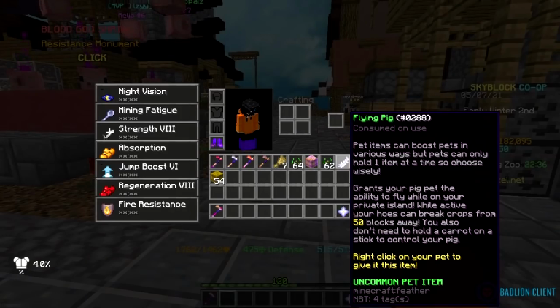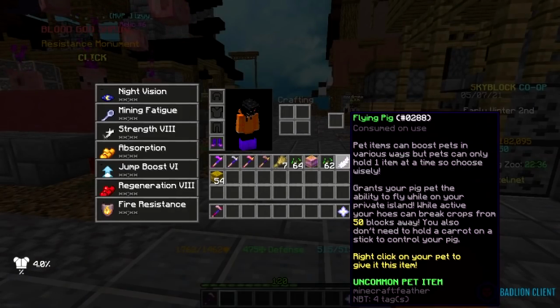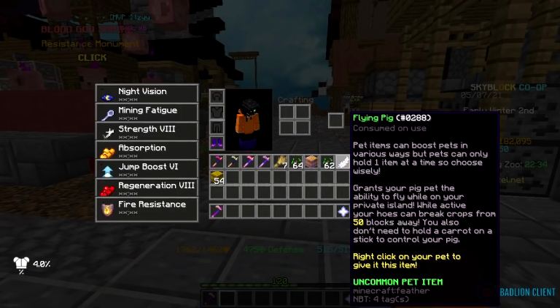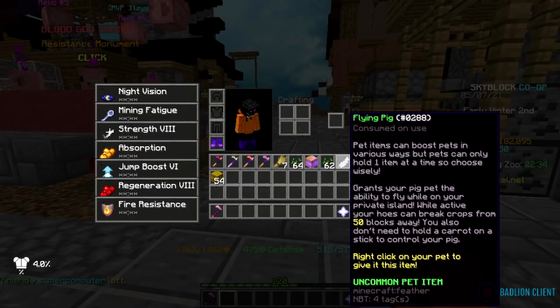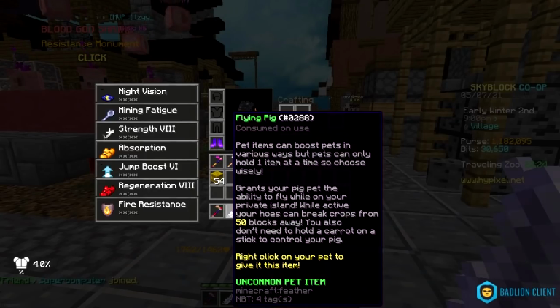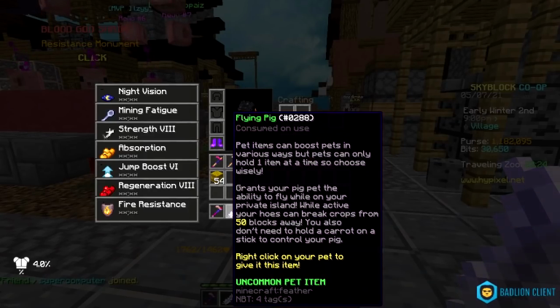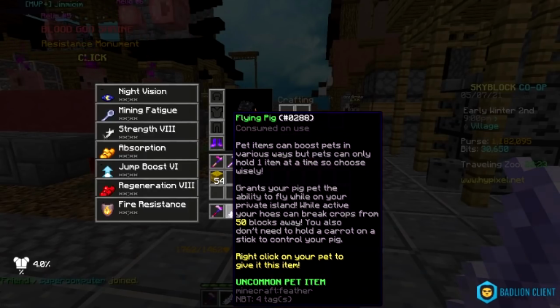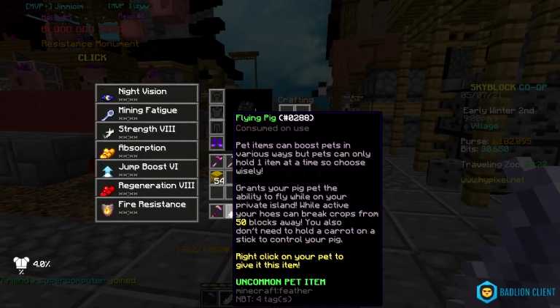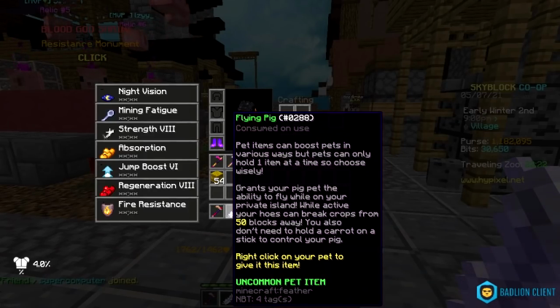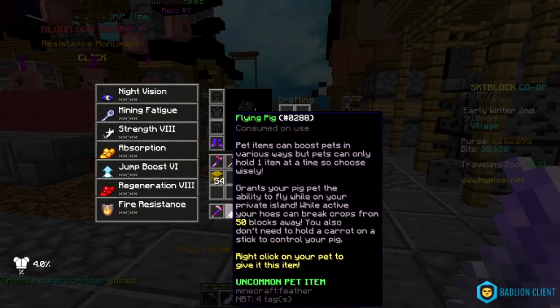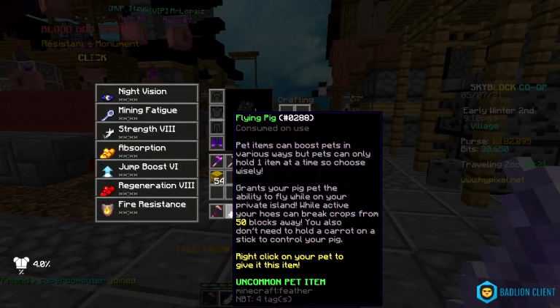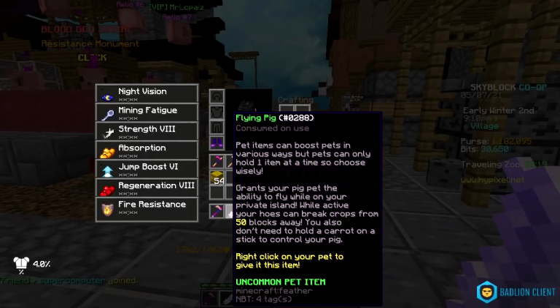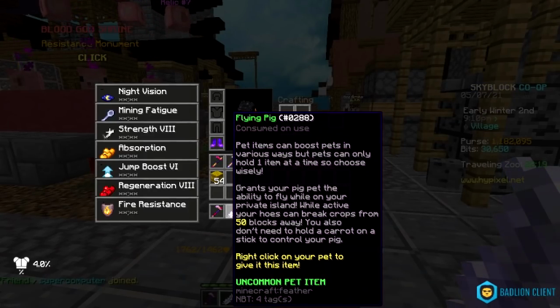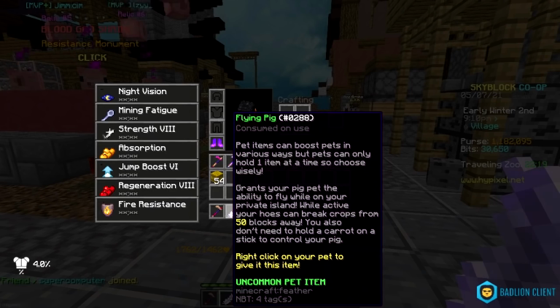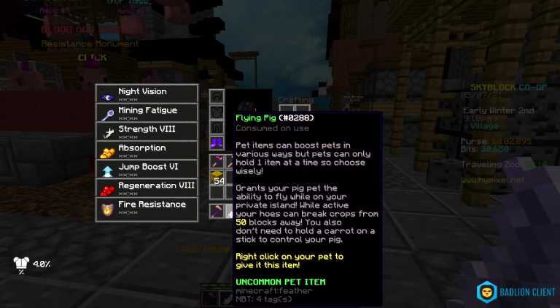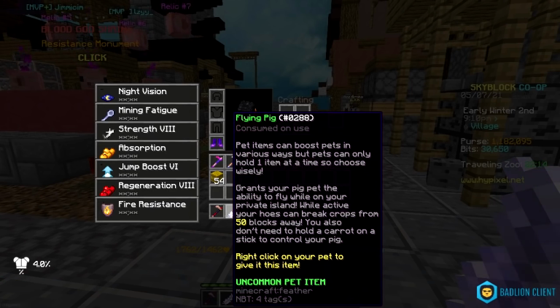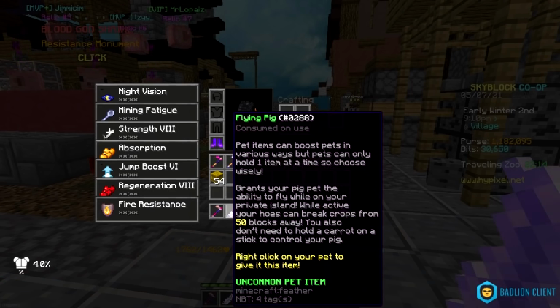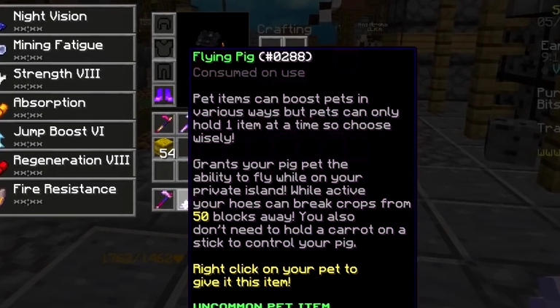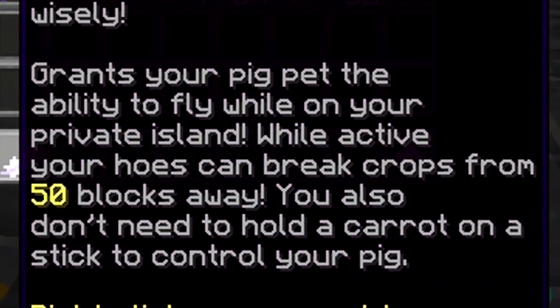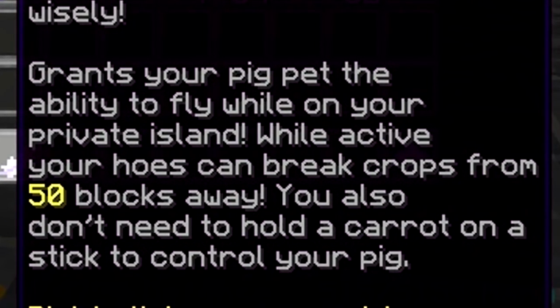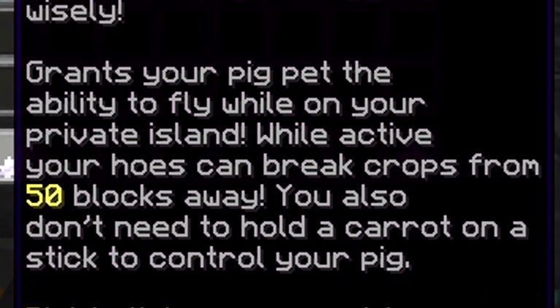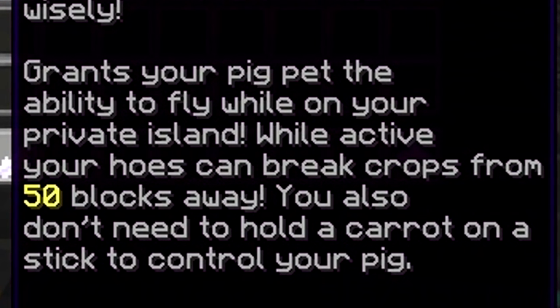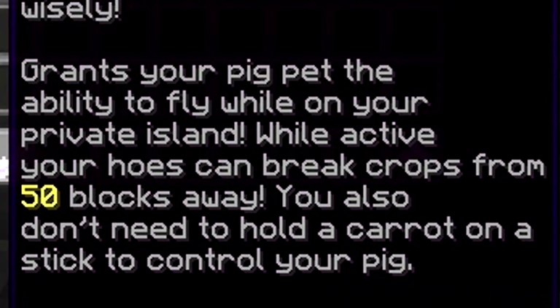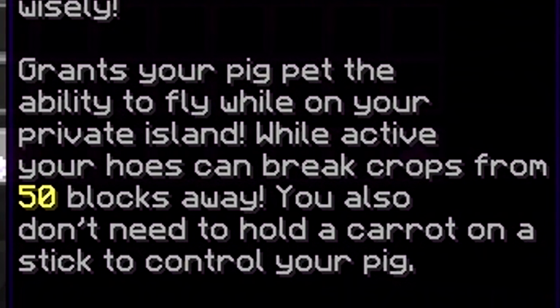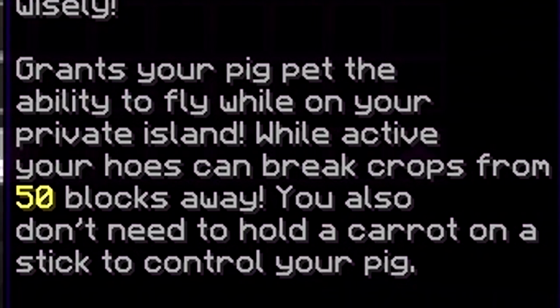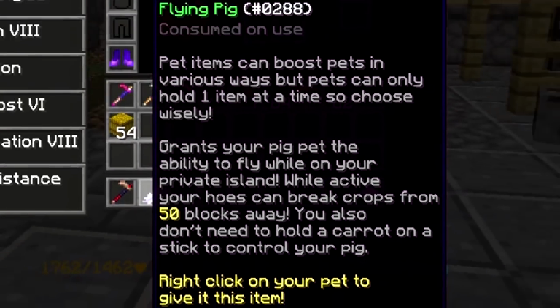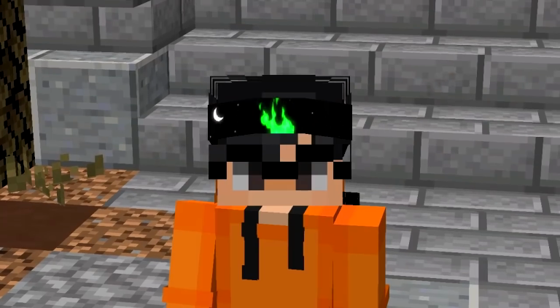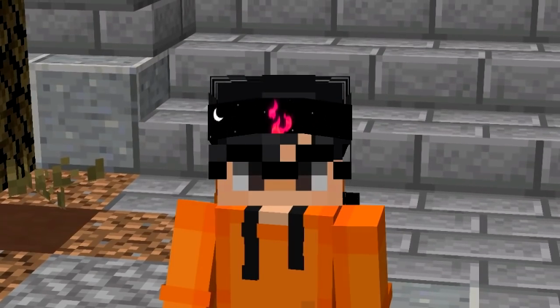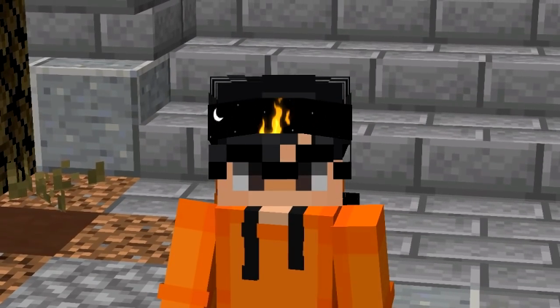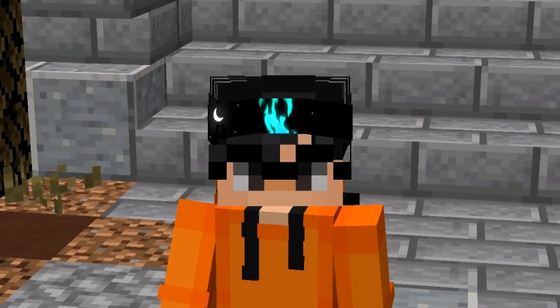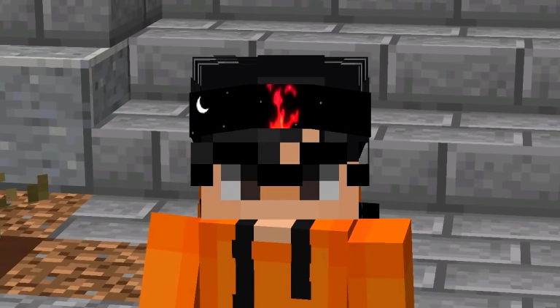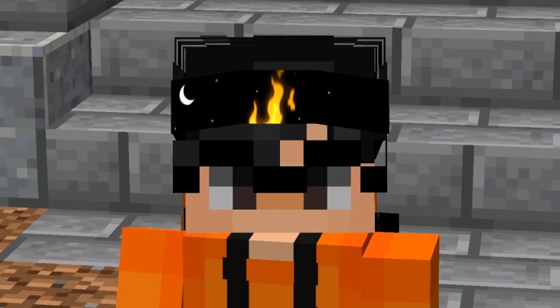We also get a brand new pet item called the Flying Pig, which grants your pig pet the ability to fly while you're near your island. You can break crops 50 blocks away and you no longer need to hold a carrot on a stick to control your pig. That sounds super good, right? No, it's garbage.